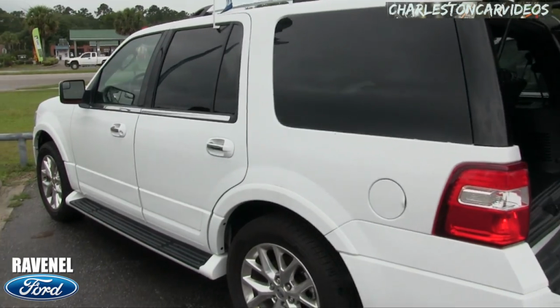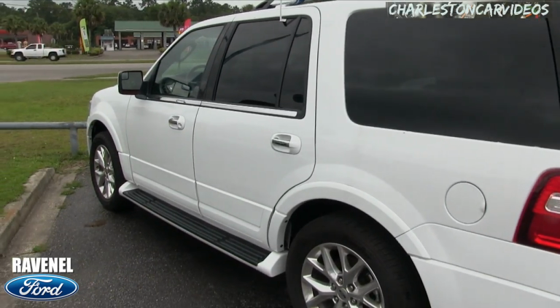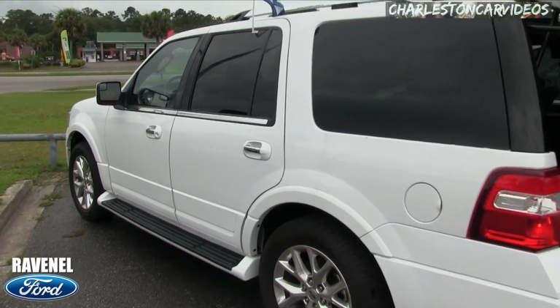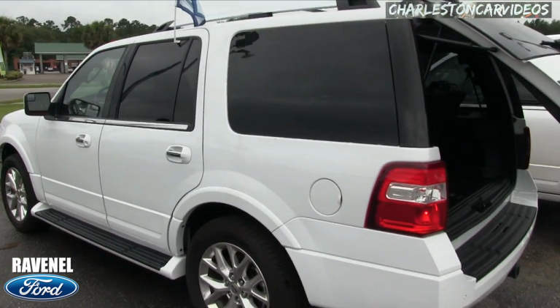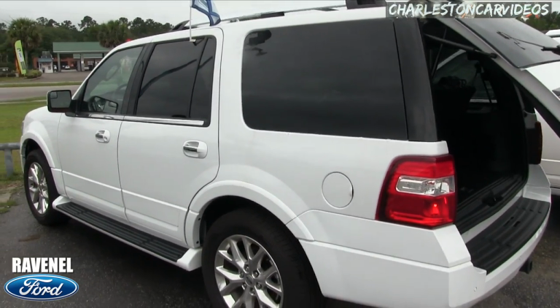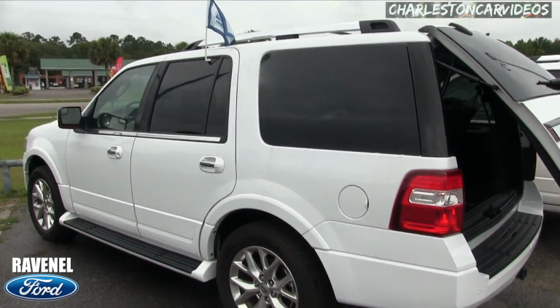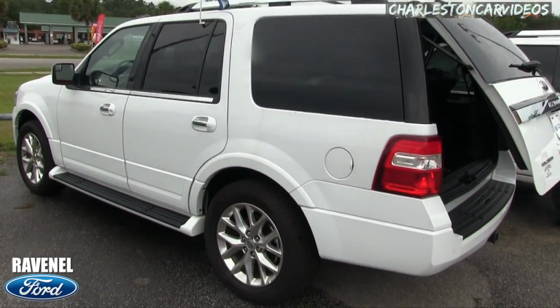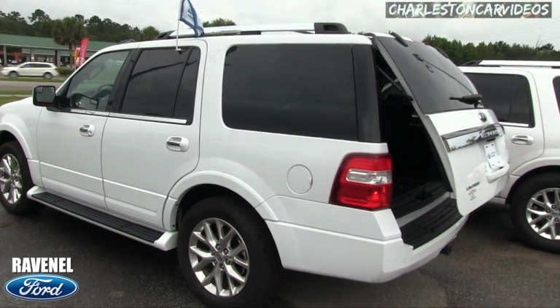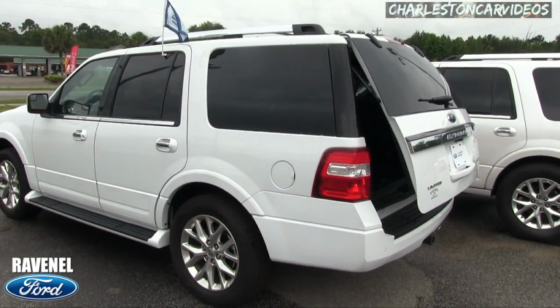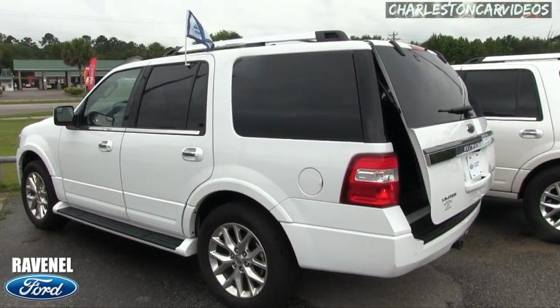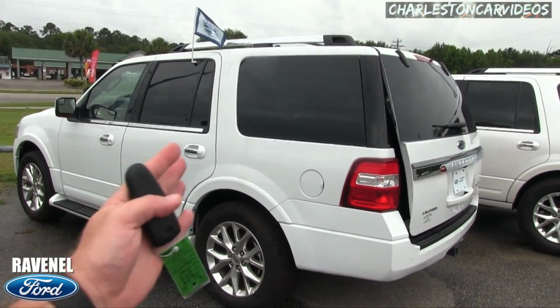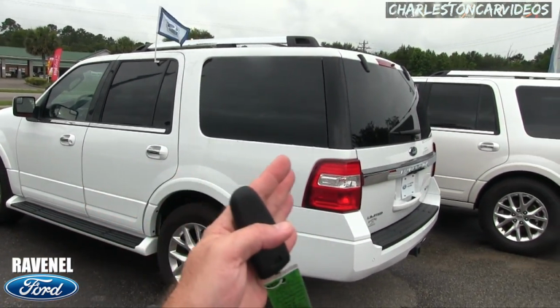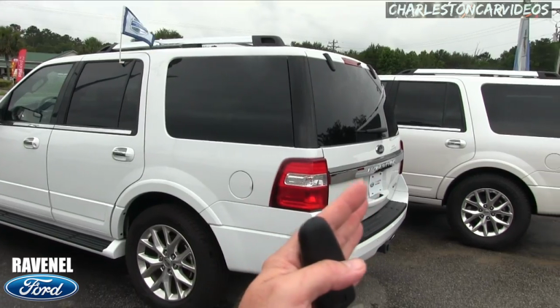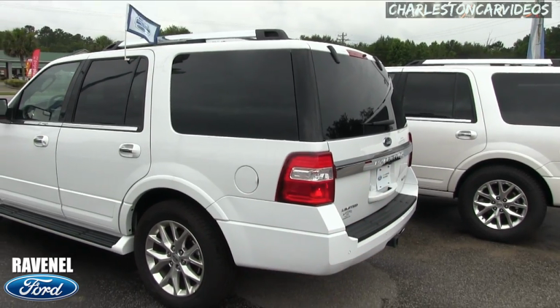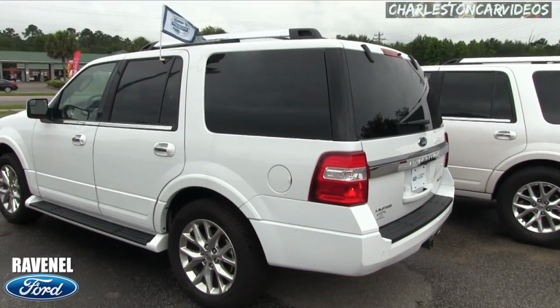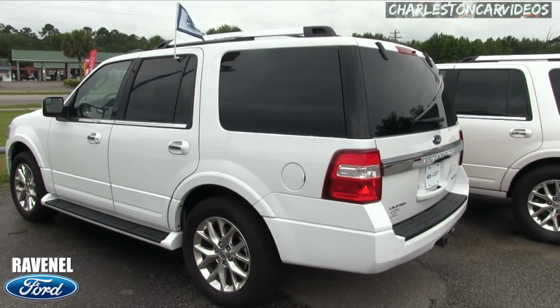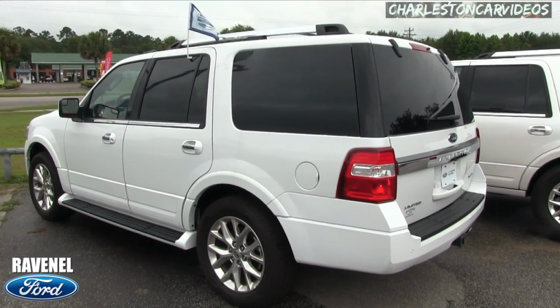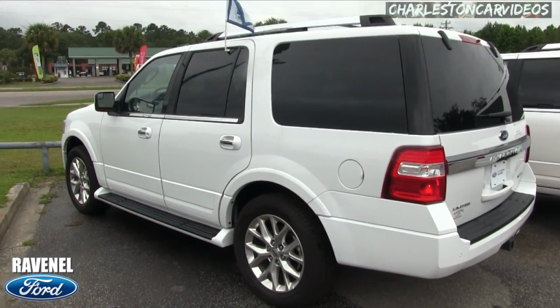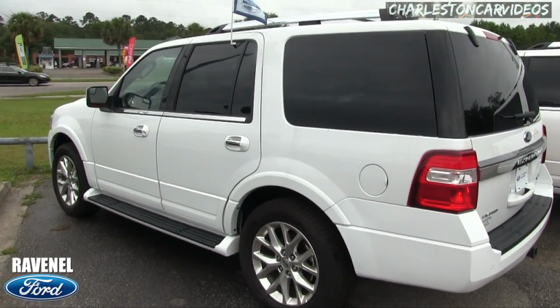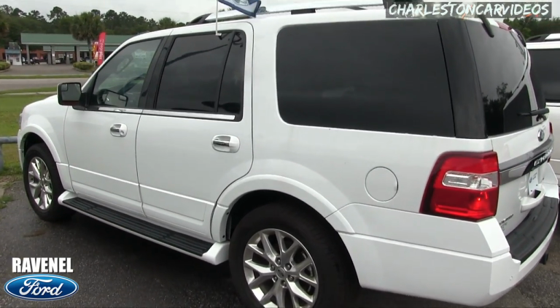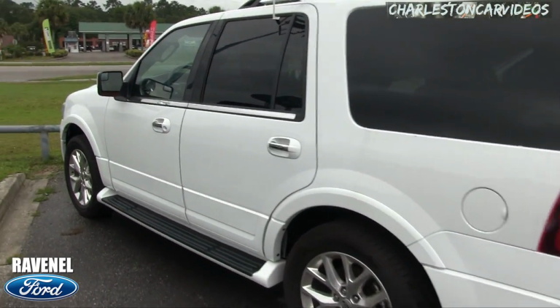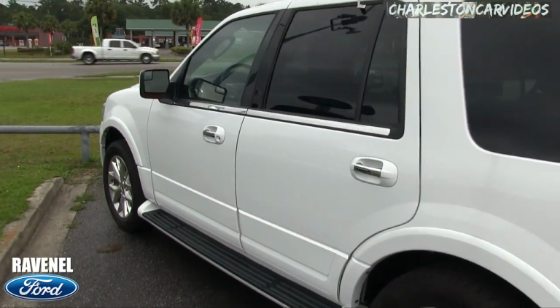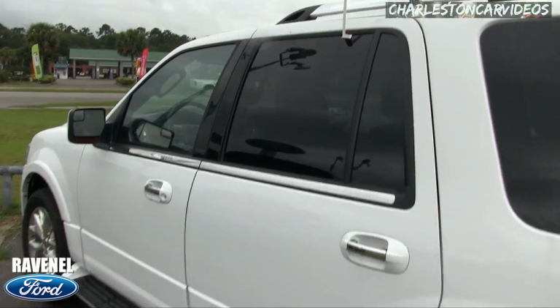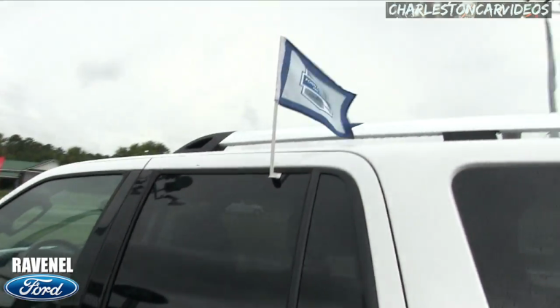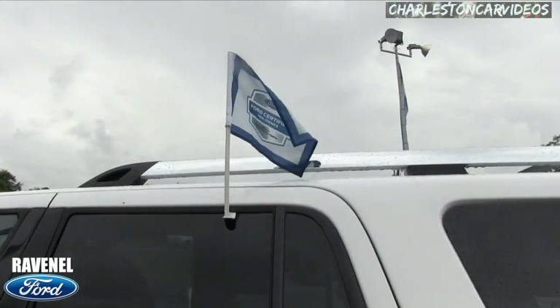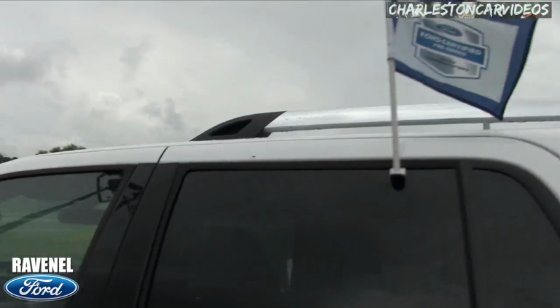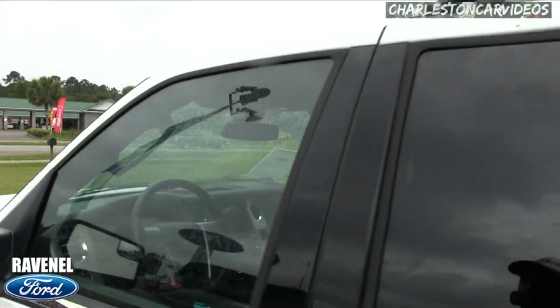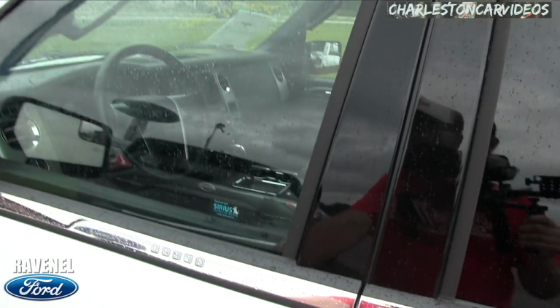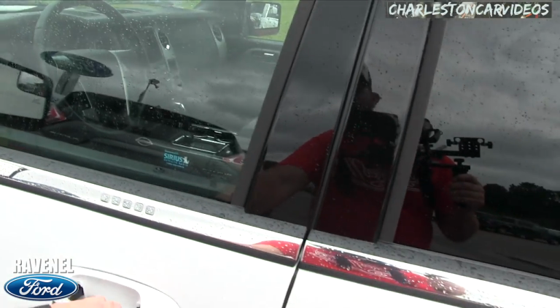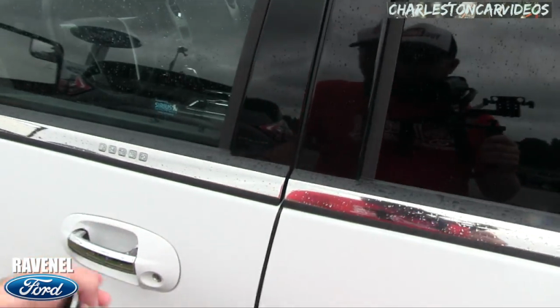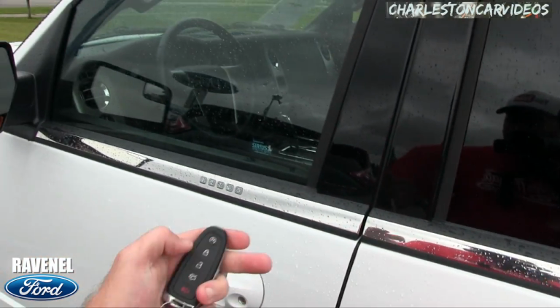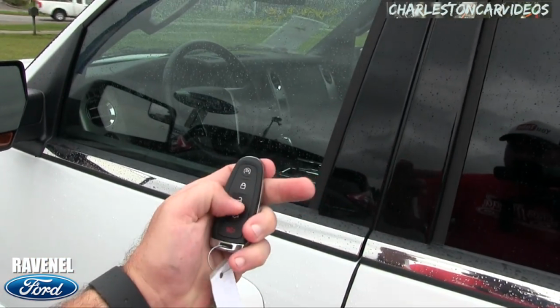The body's in good shape. This is not the EL — in case you're wondering, the EL is a longer version of the Expedition. This one's just your regular Expedition Limited, certified pre-owned here at Ravenel Ford. Here's the smart key.